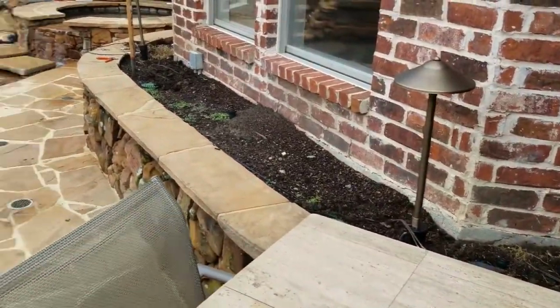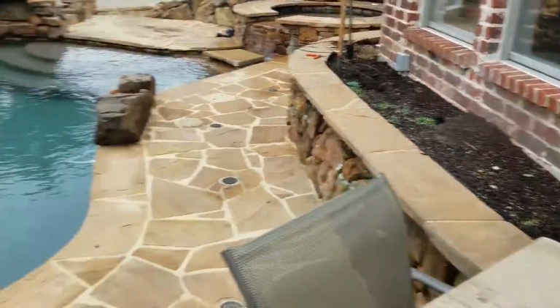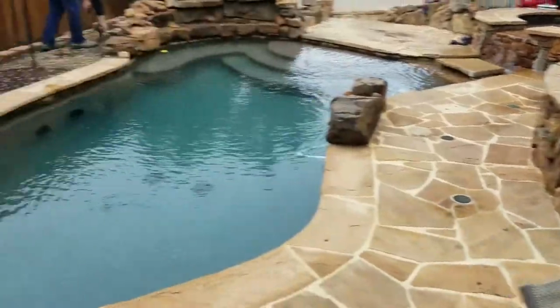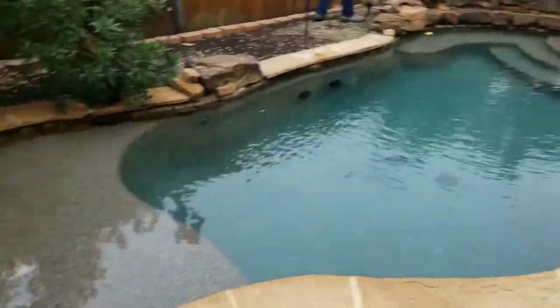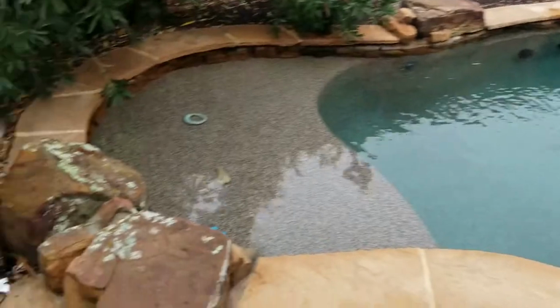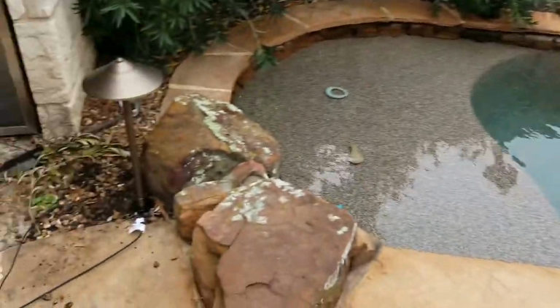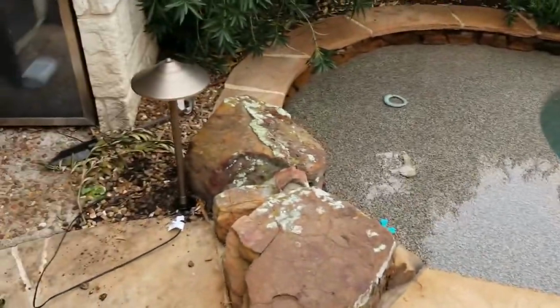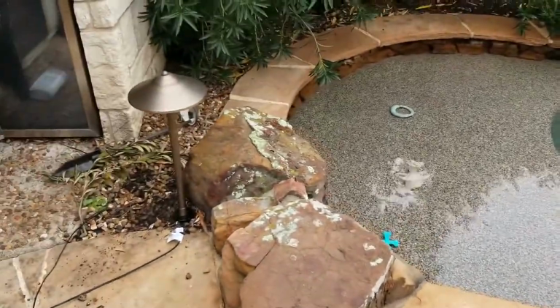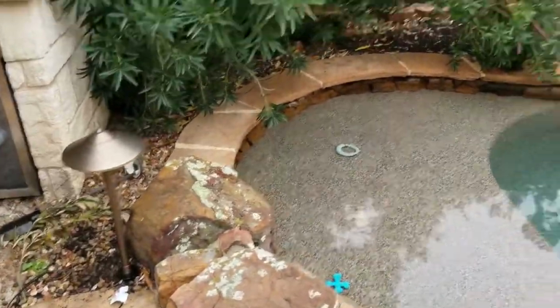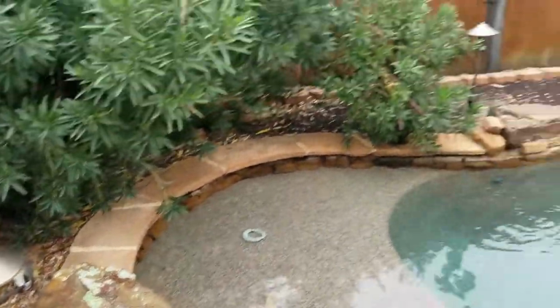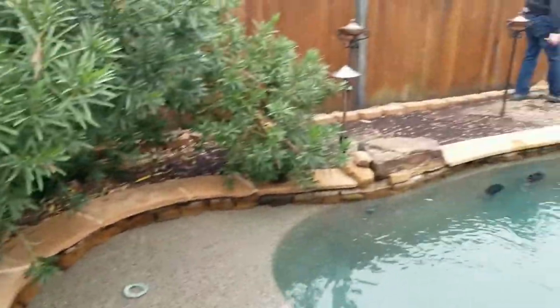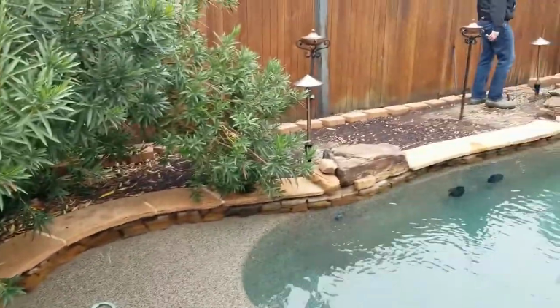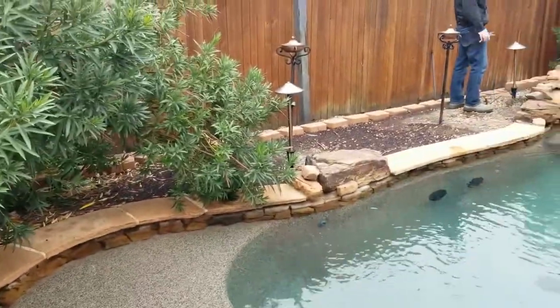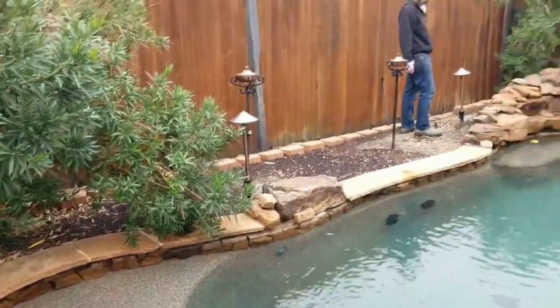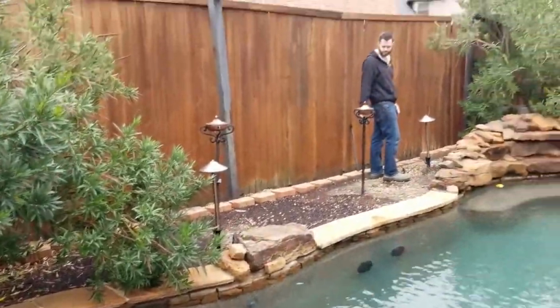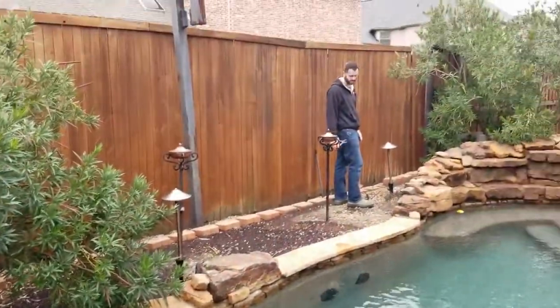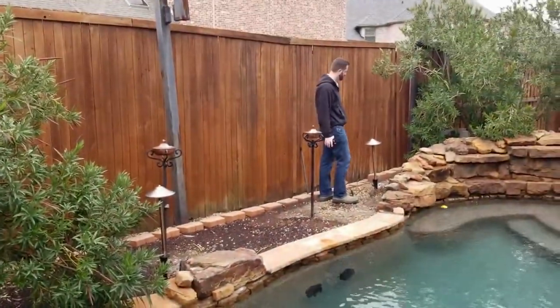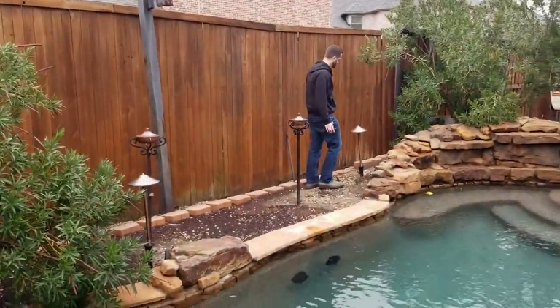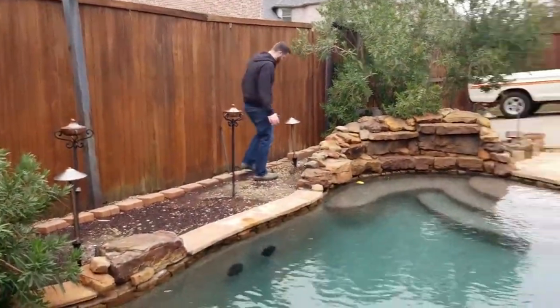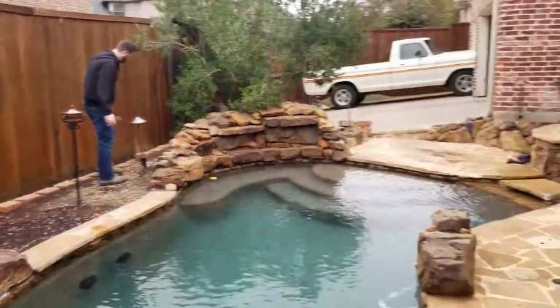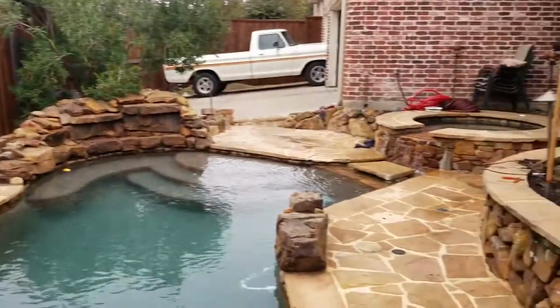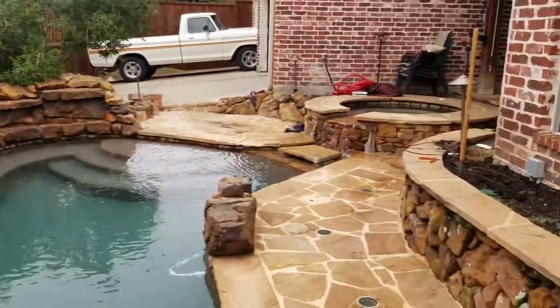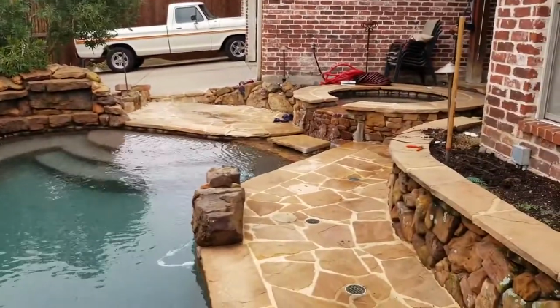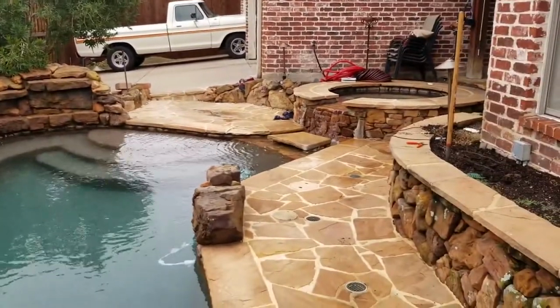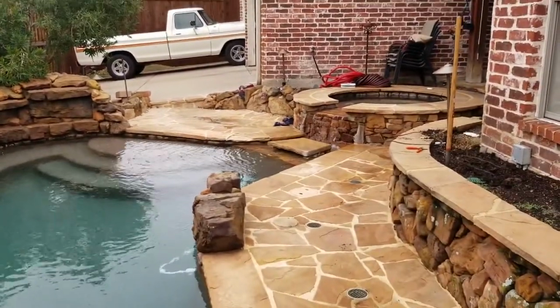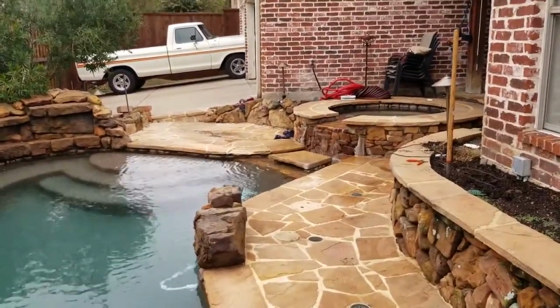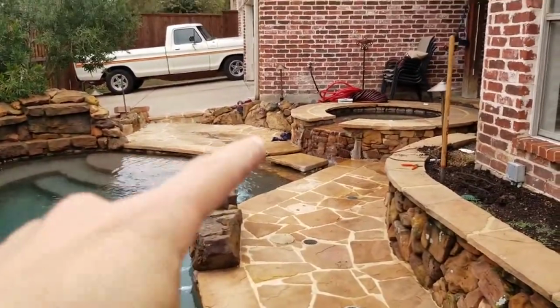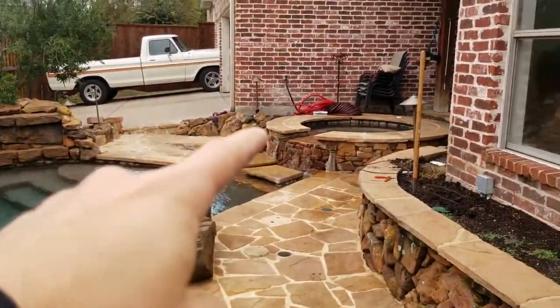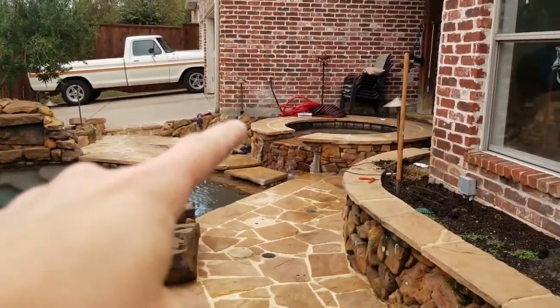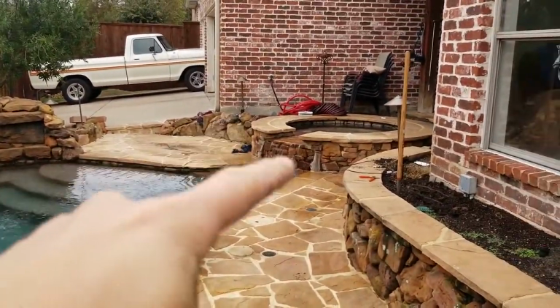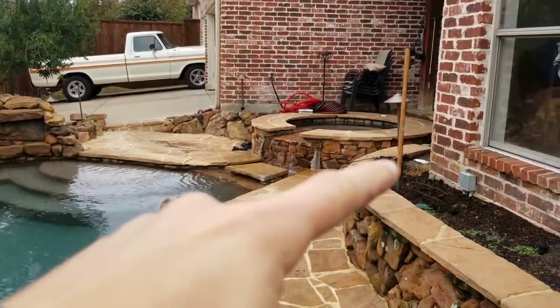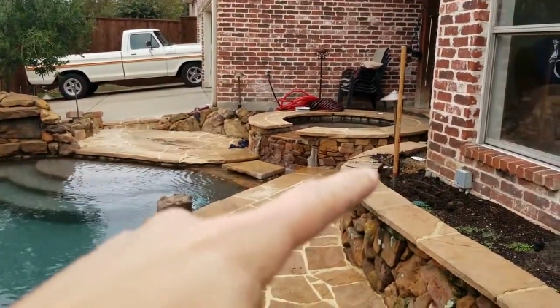There are going to be seven of them. Here's one, and then we're working back there with Isaac, and there's going to be one right there and there.